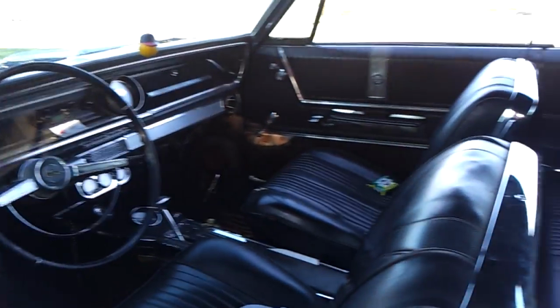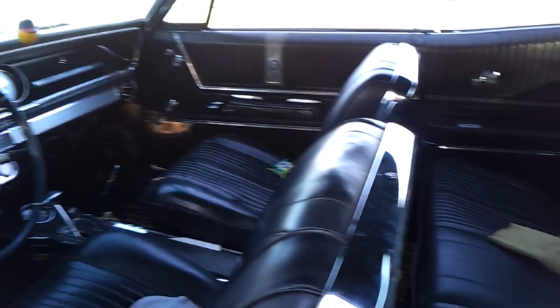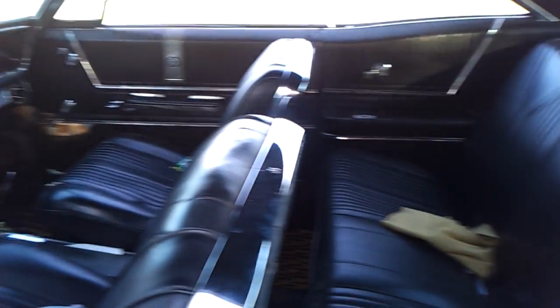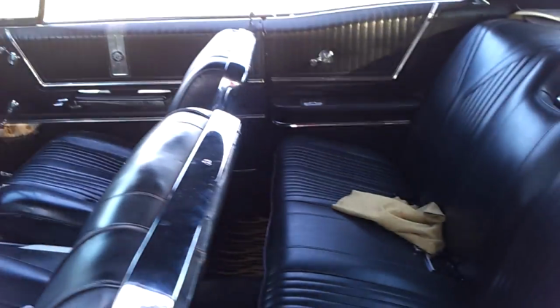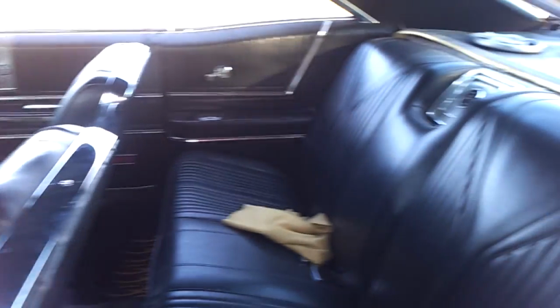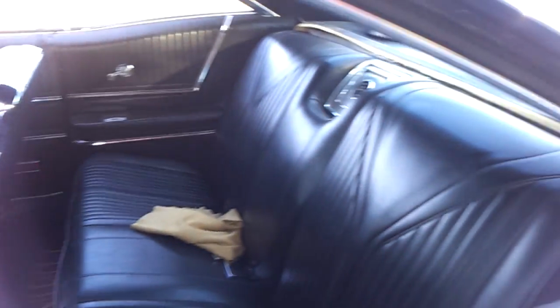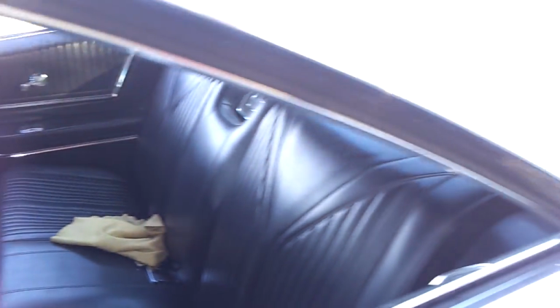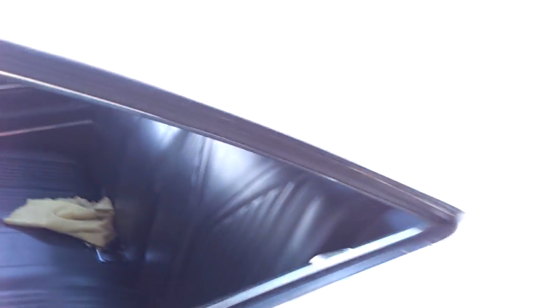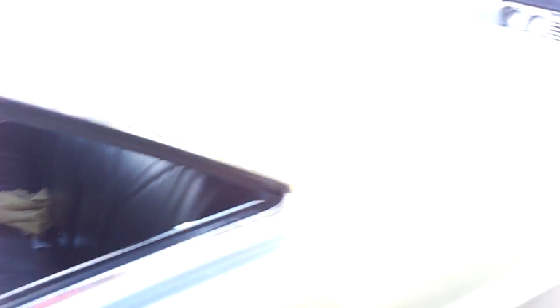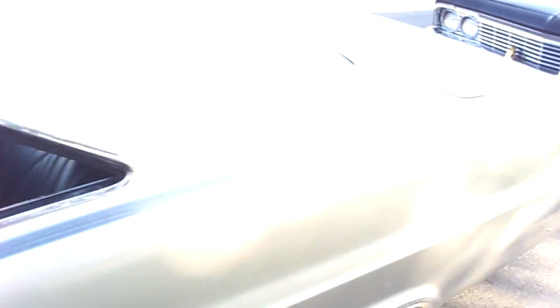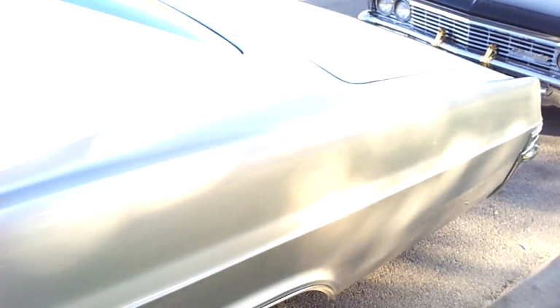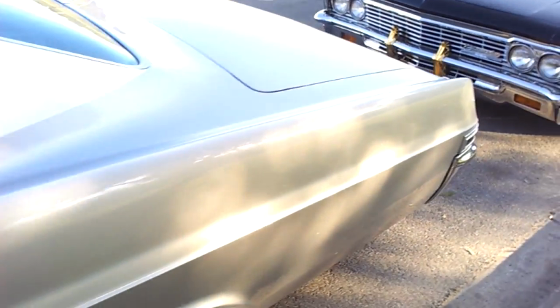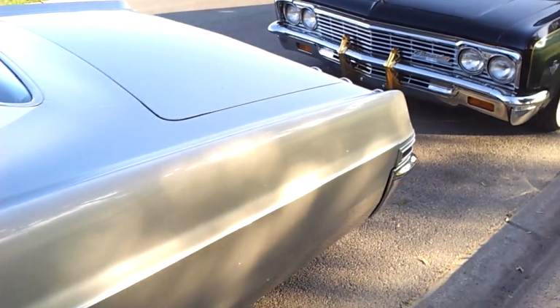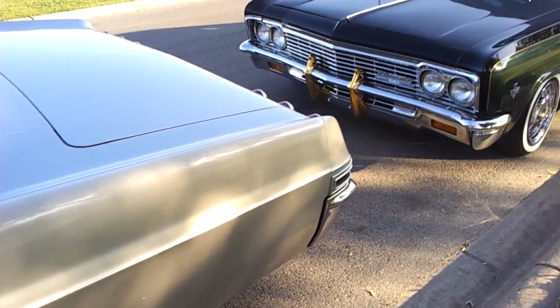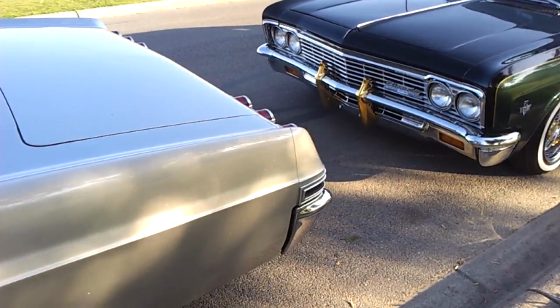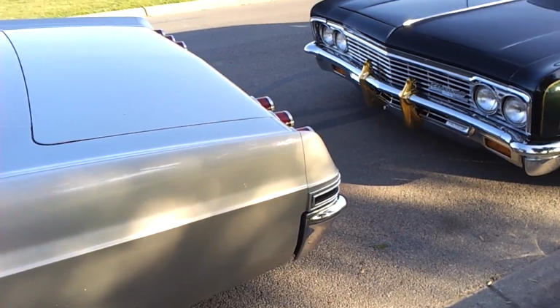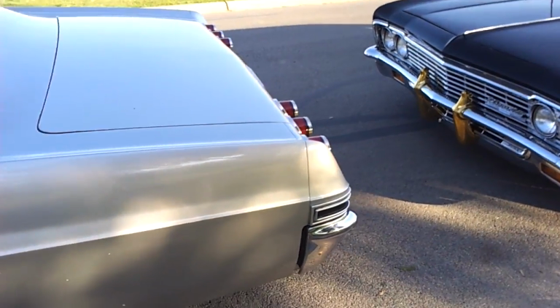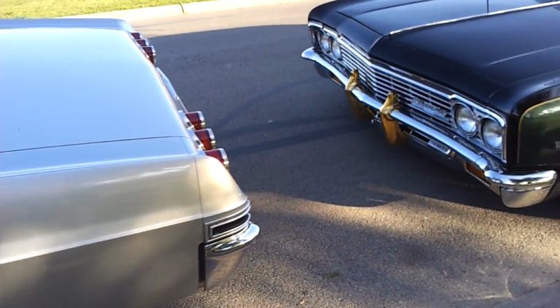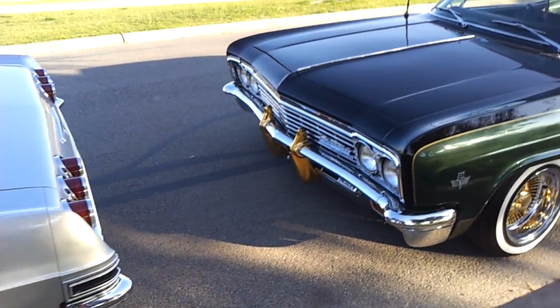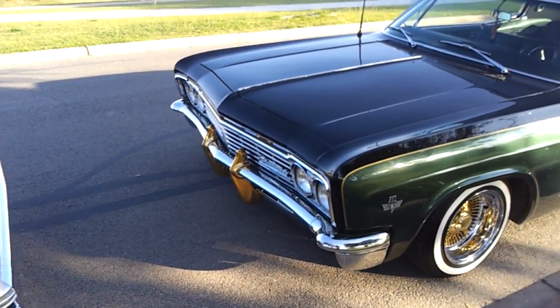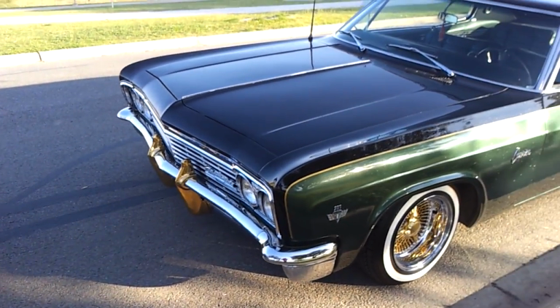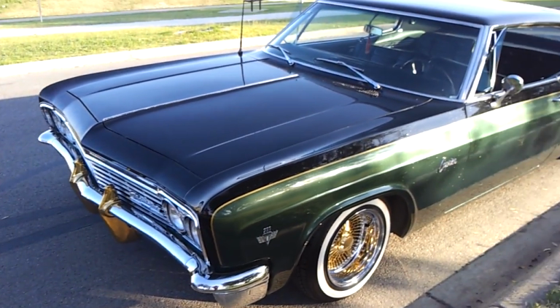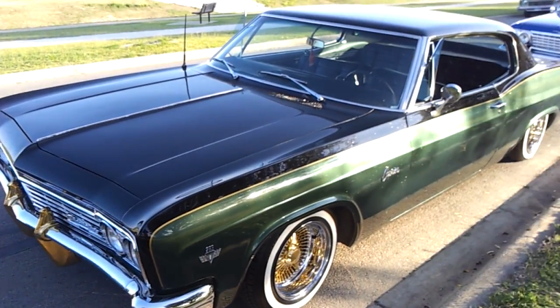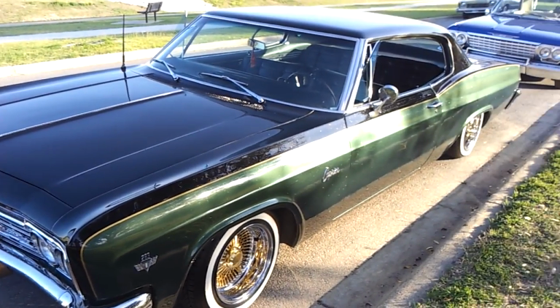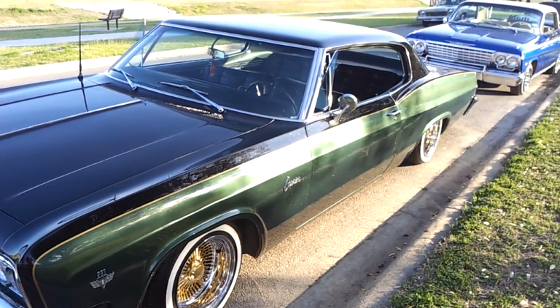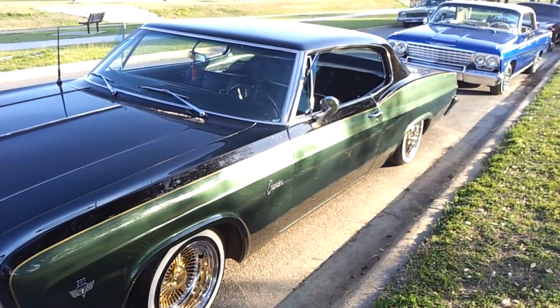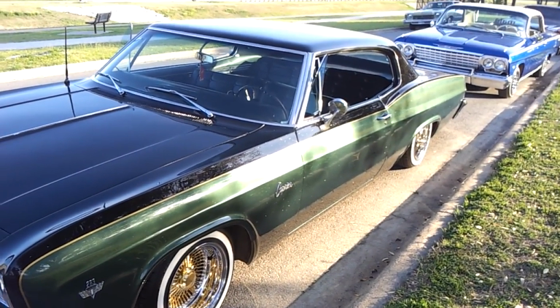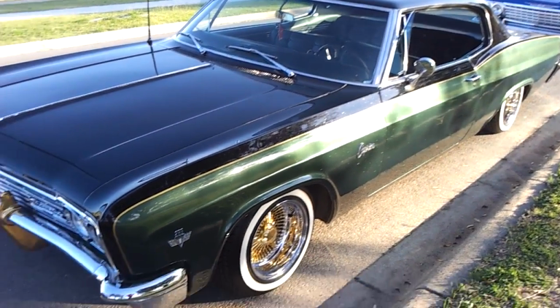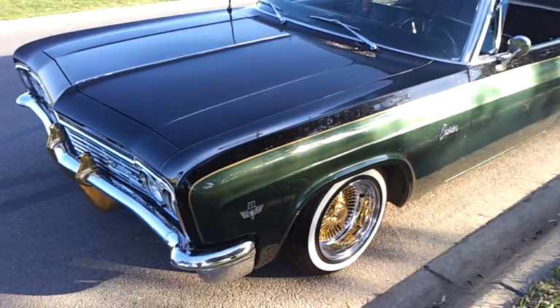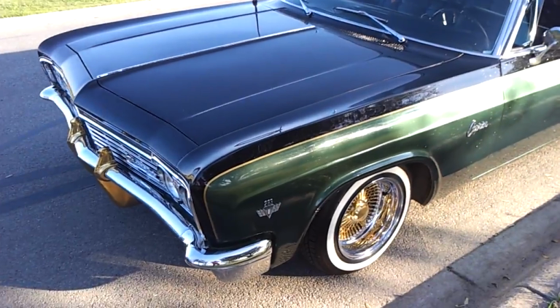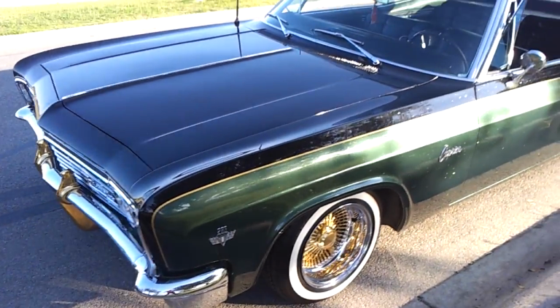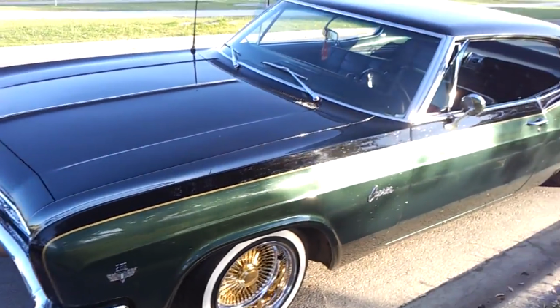As you can imagine, the aircraft paint shop parking lot gets pretty interesting at times. This is another co-worker Fernando's car — 66 Caprice.